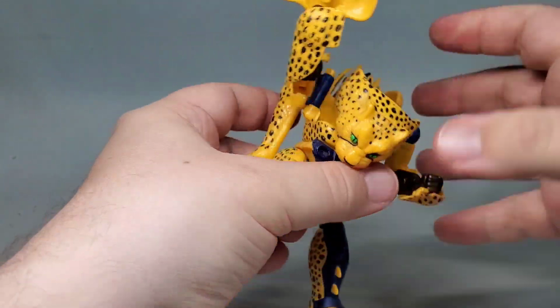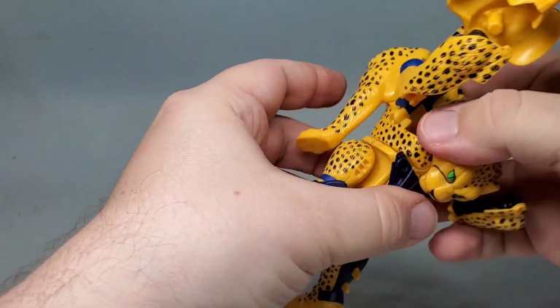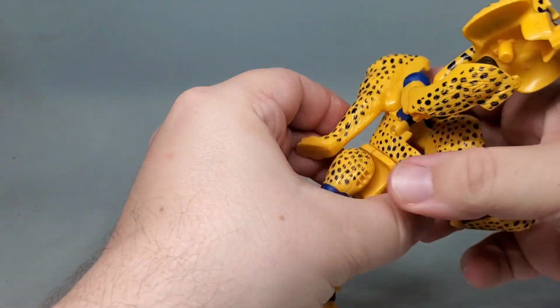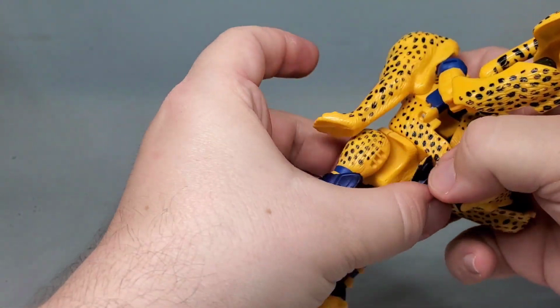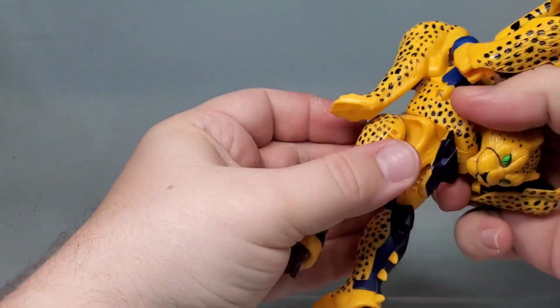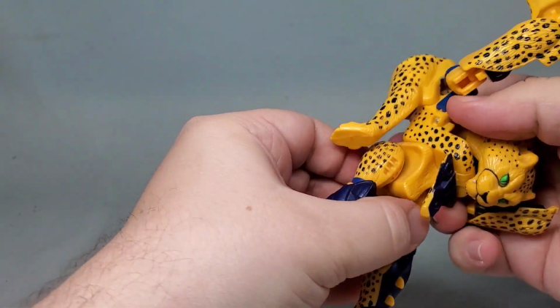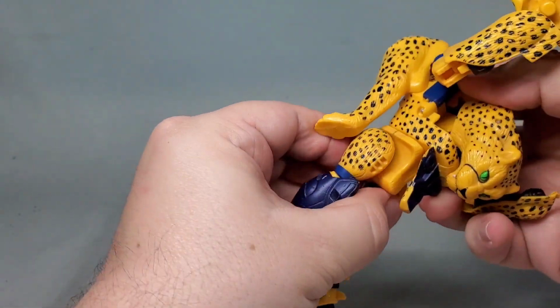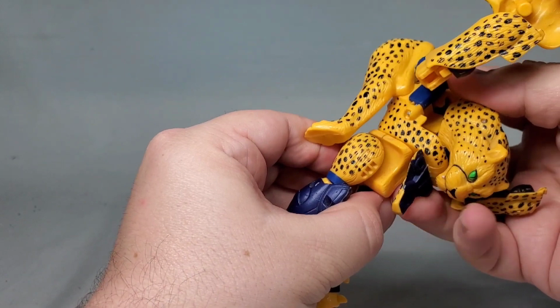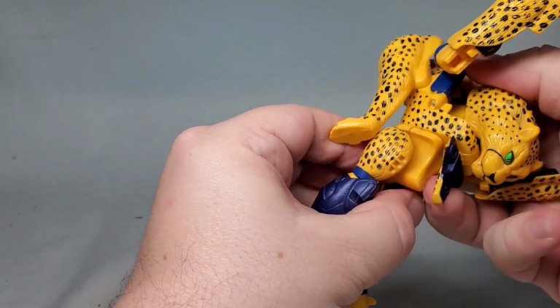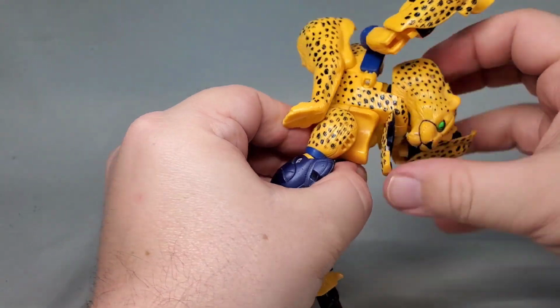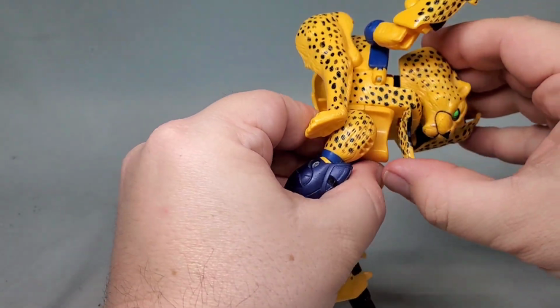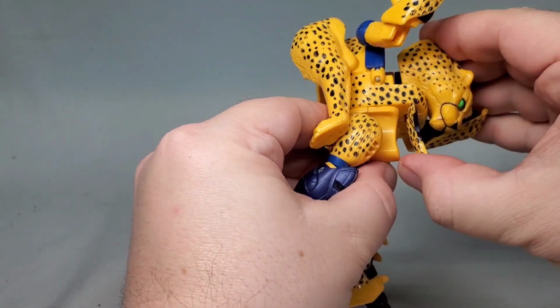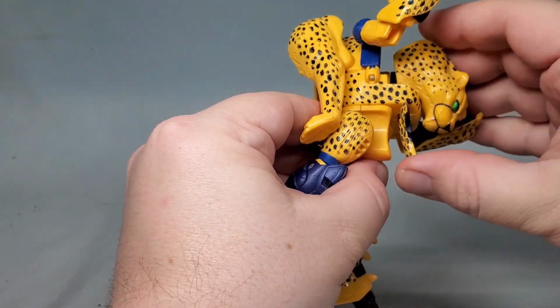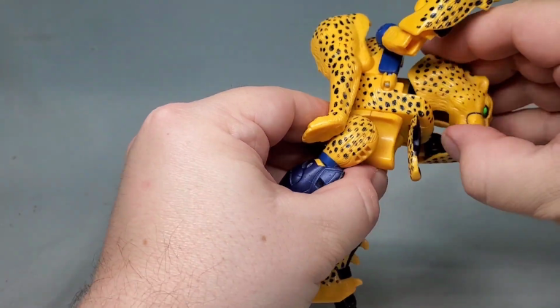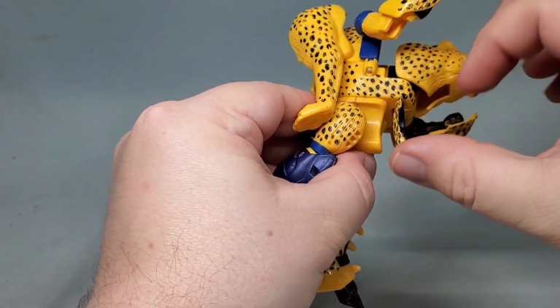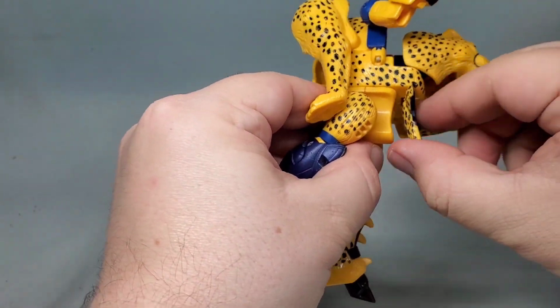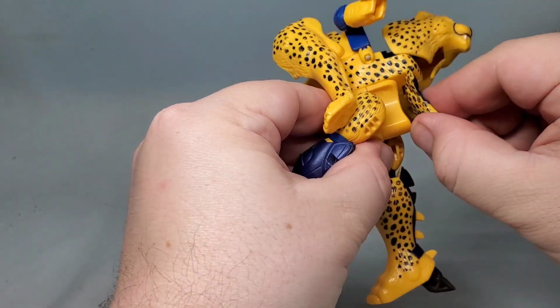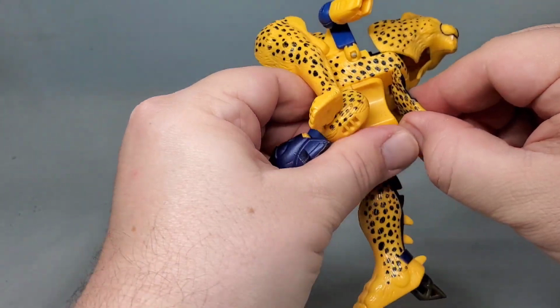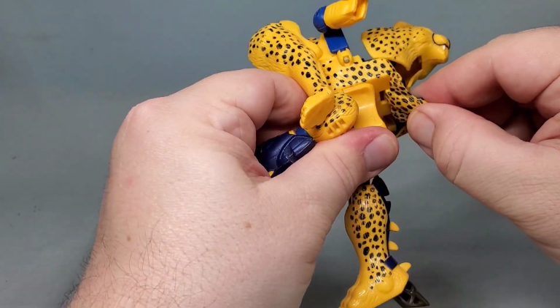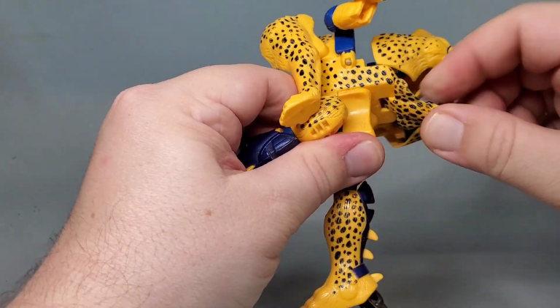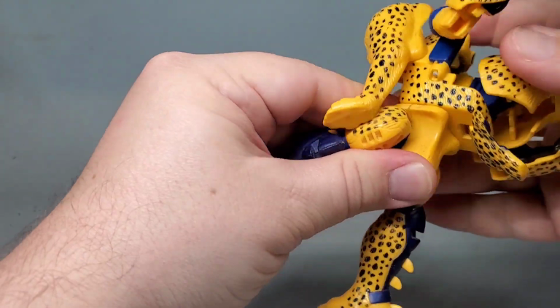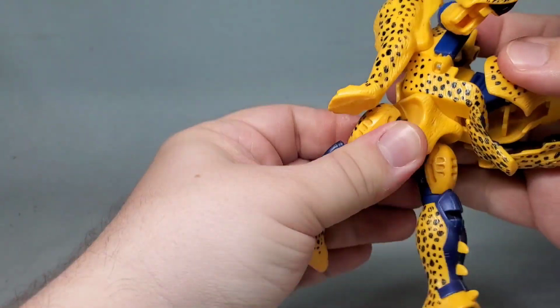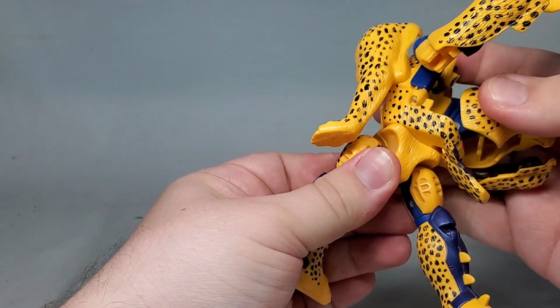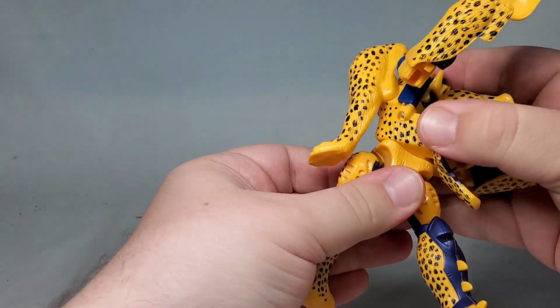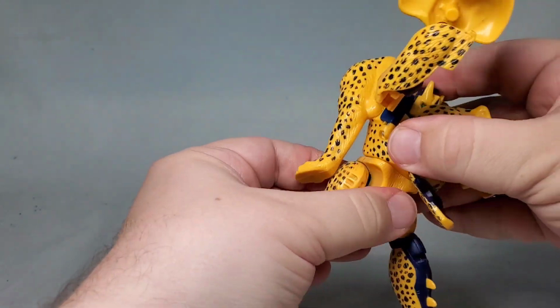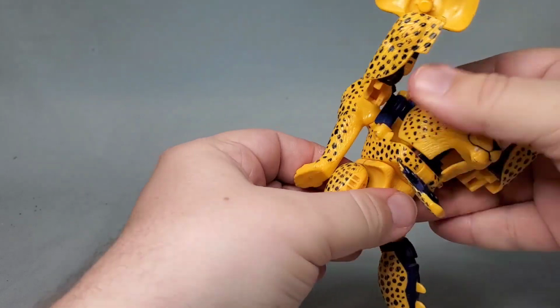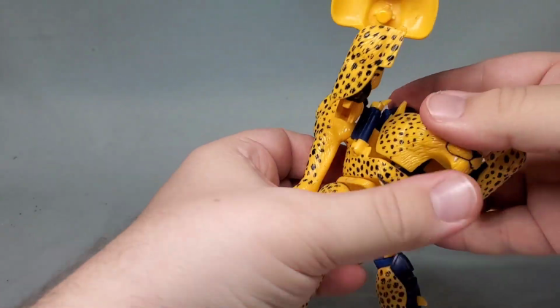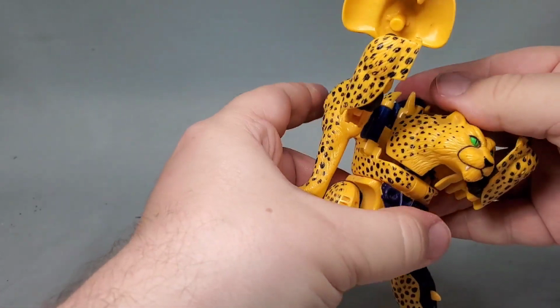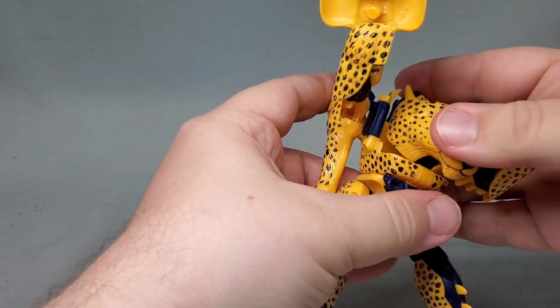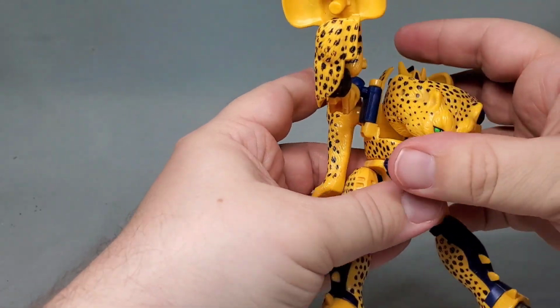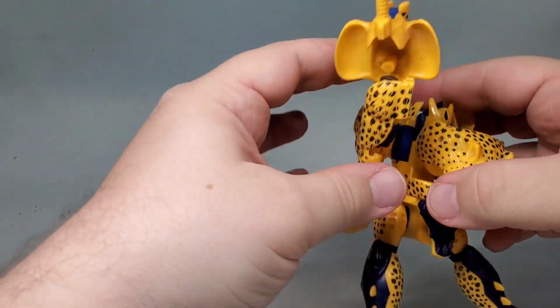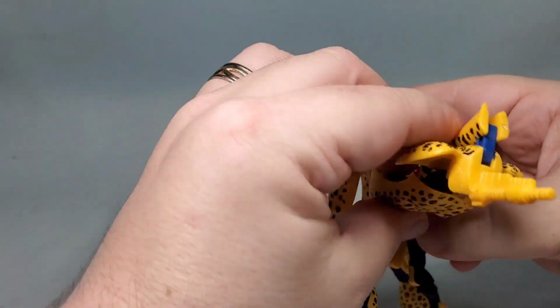Earlier versions had blue and then red eyes on the Beast Mode head, as well as some other changes. Like most Beast Wars toys, he's fairly articulated, thanks to an abundance of ball joints.